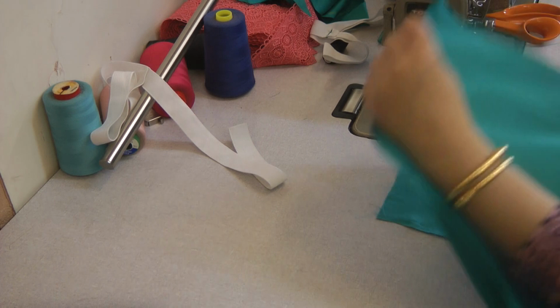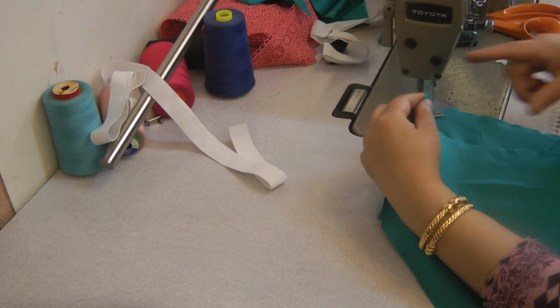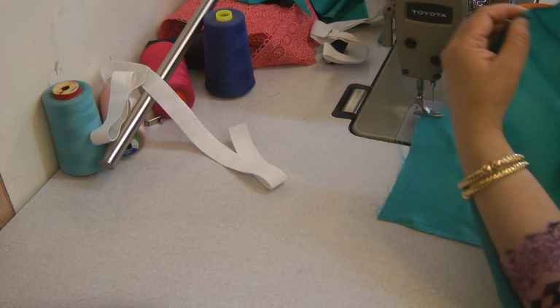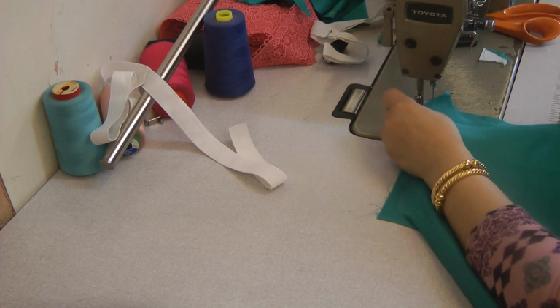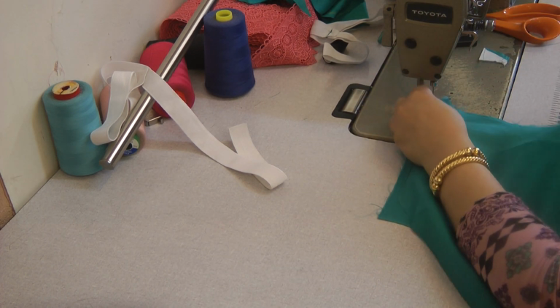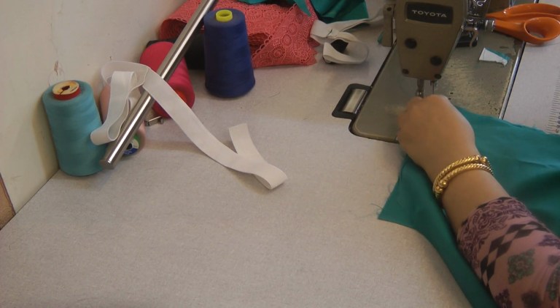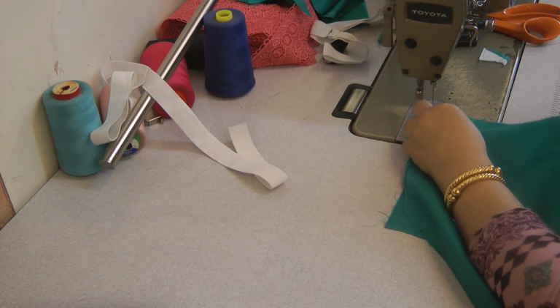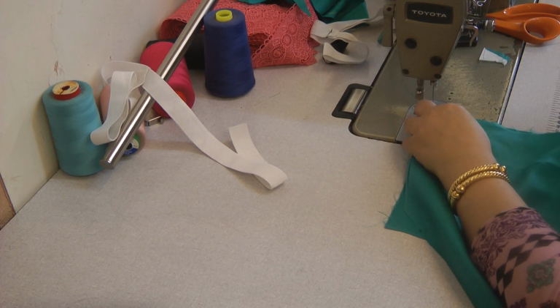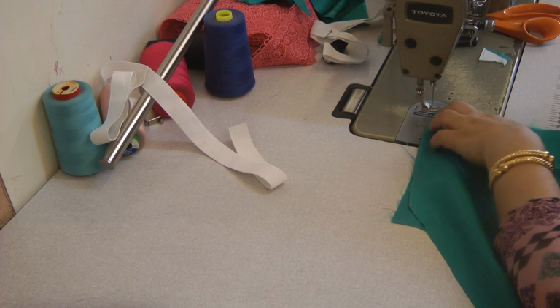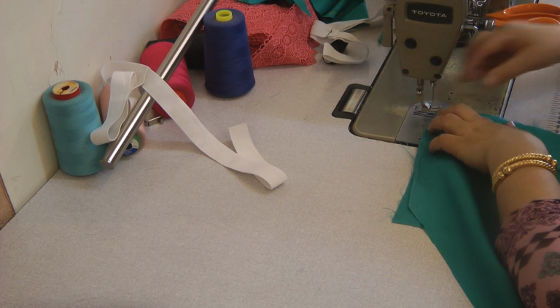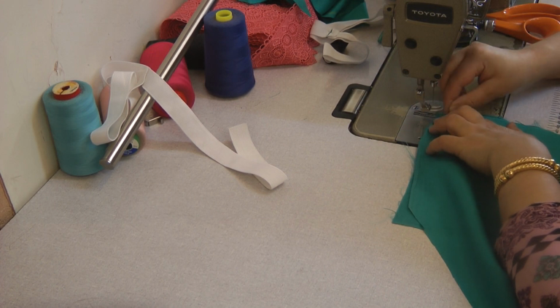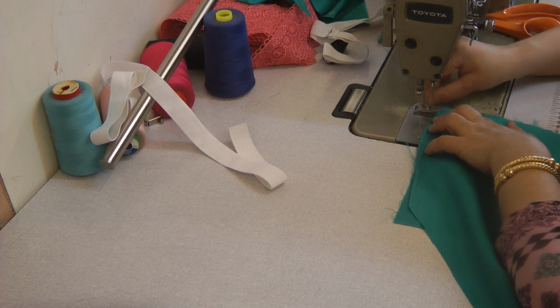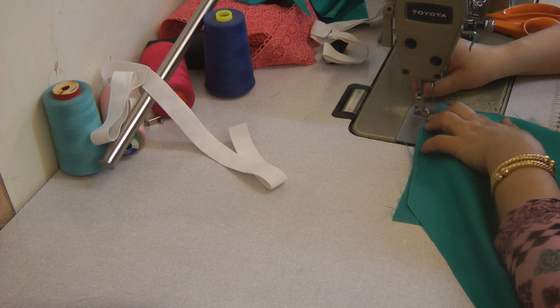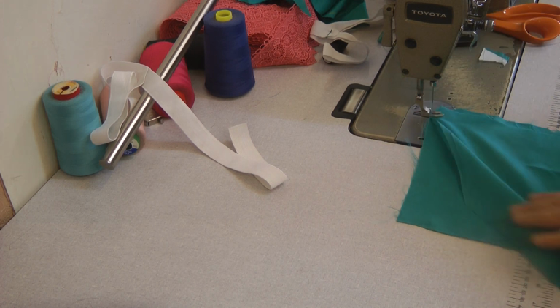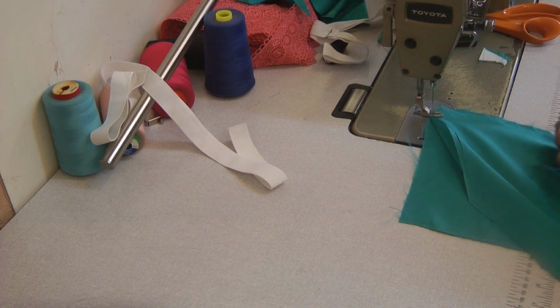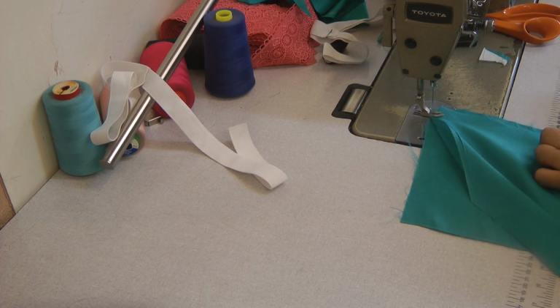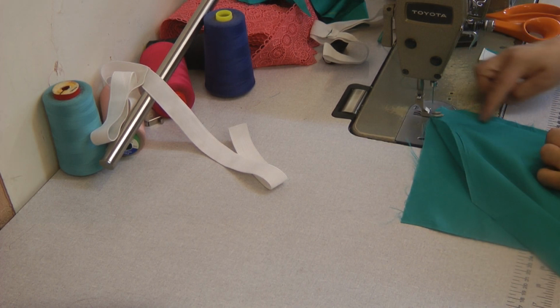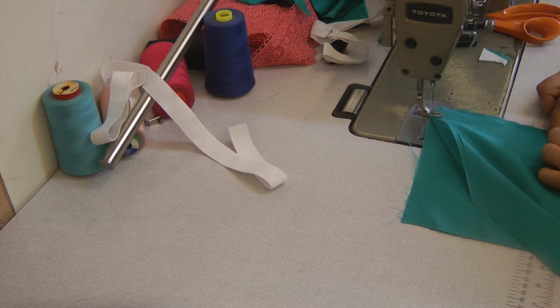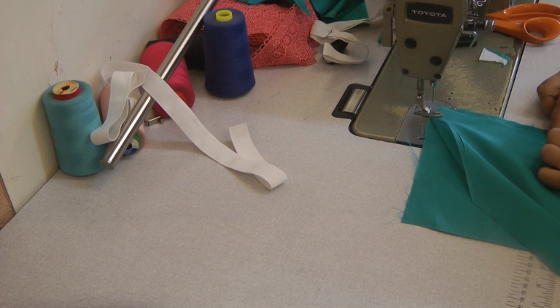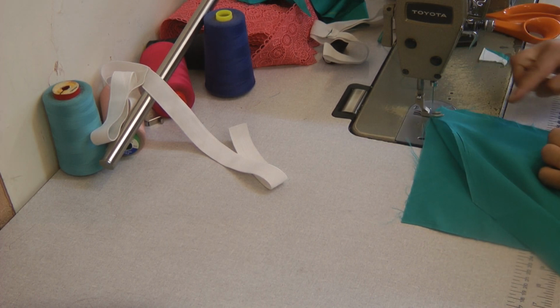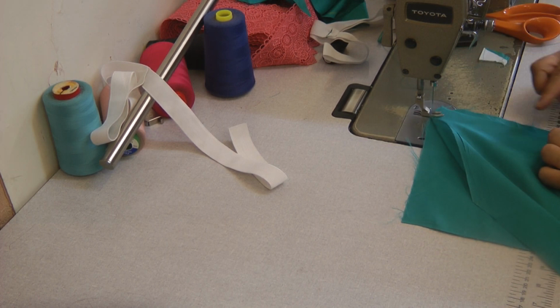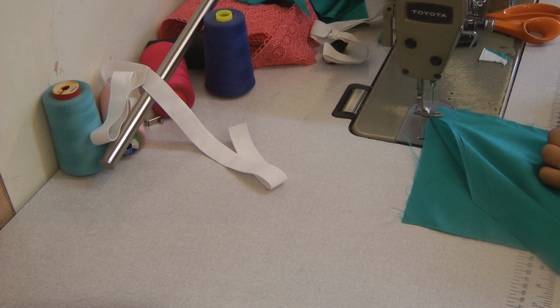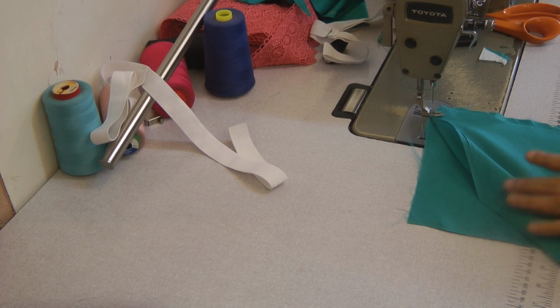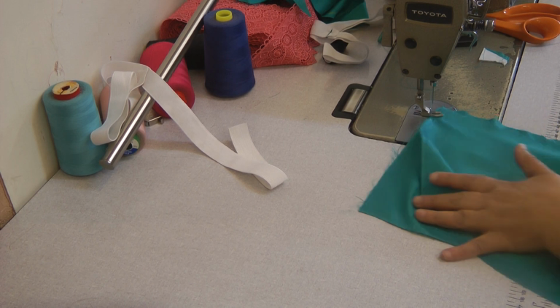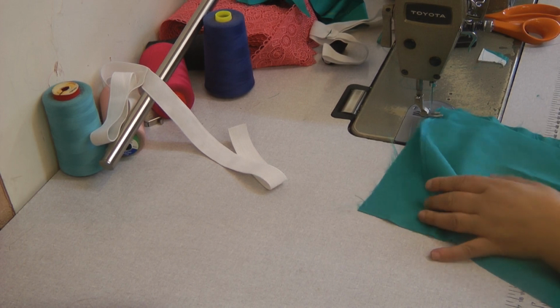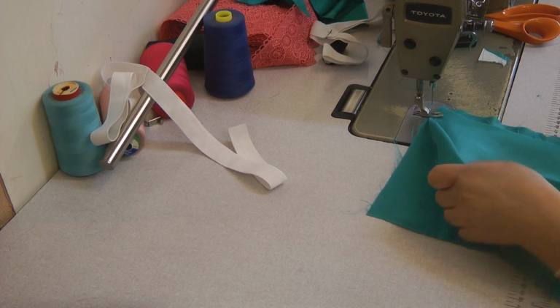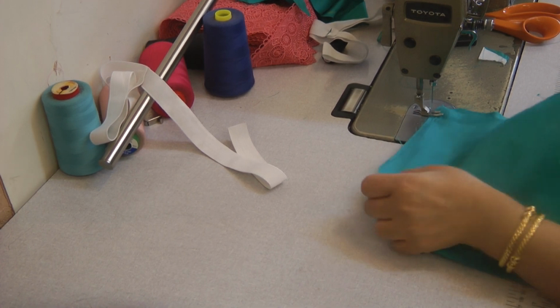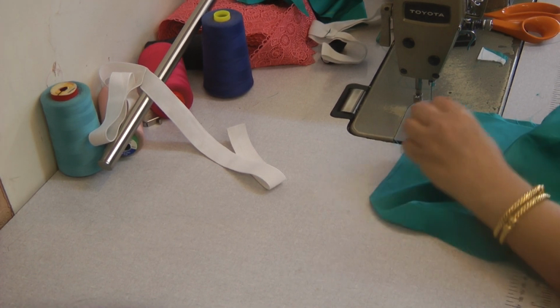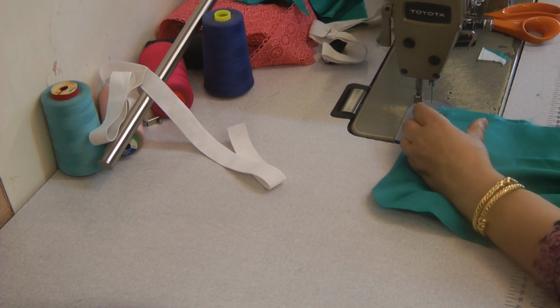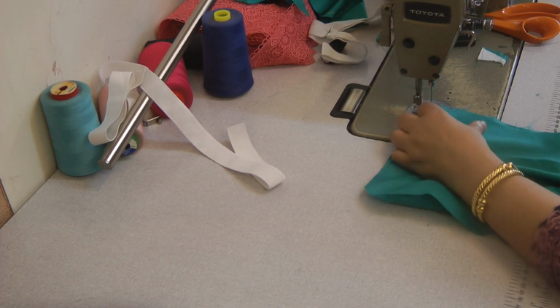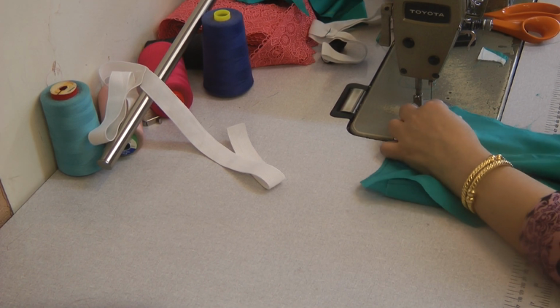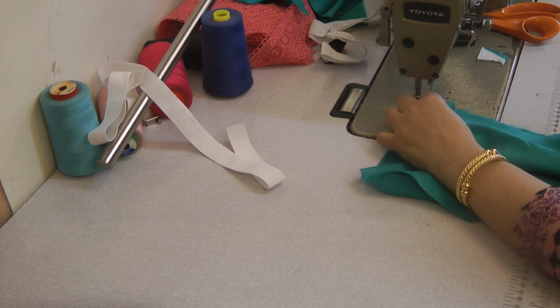This is the front crutch end, so it's quite a large area that we have to incorporate into this distance of about five to five and a half inches, and what we're going to do is the pleats.